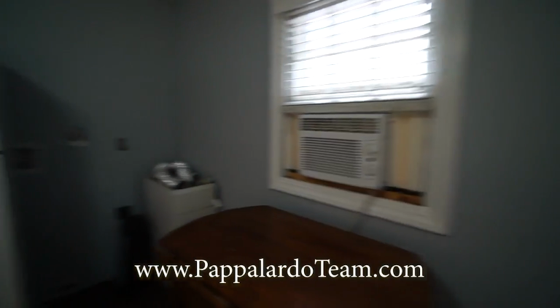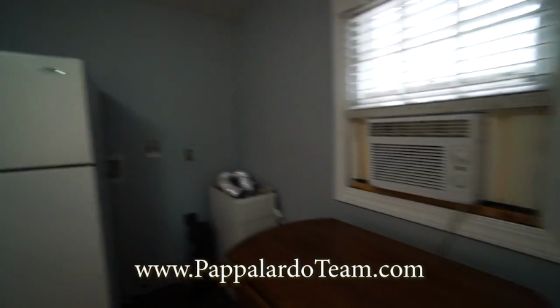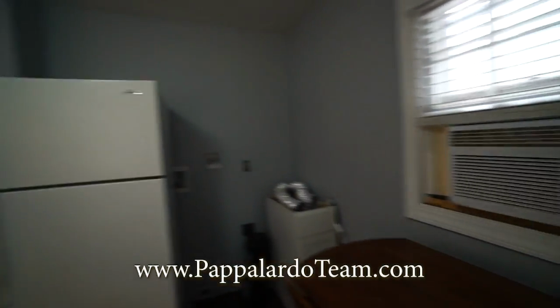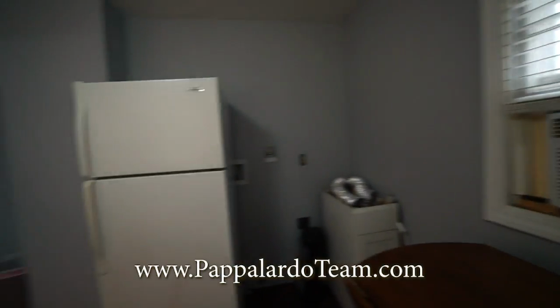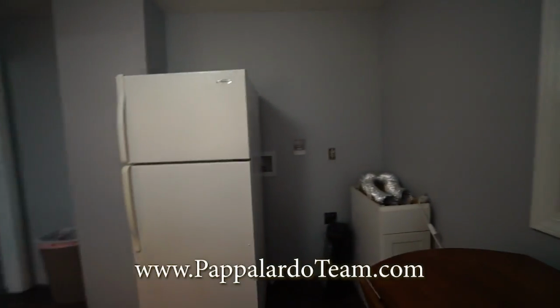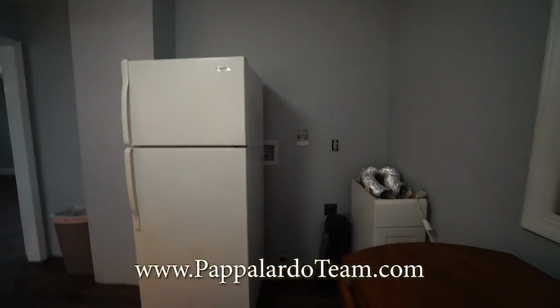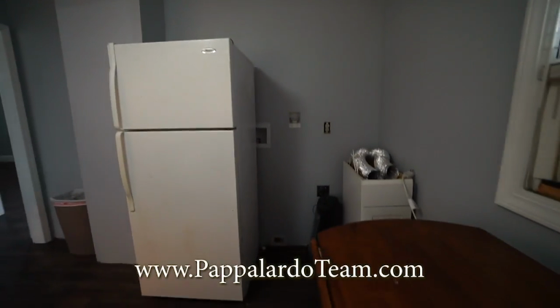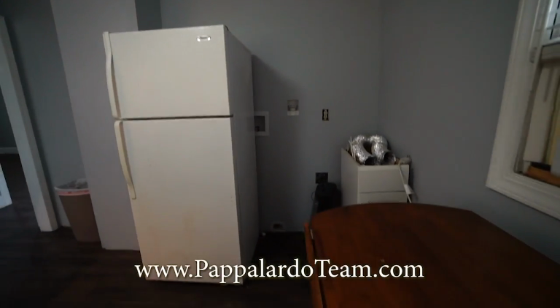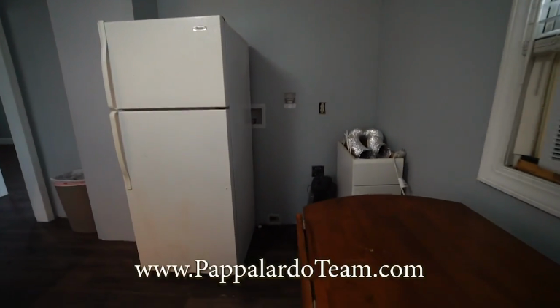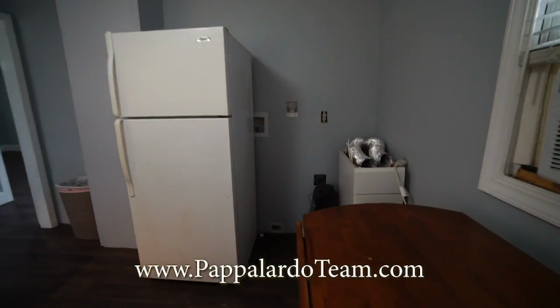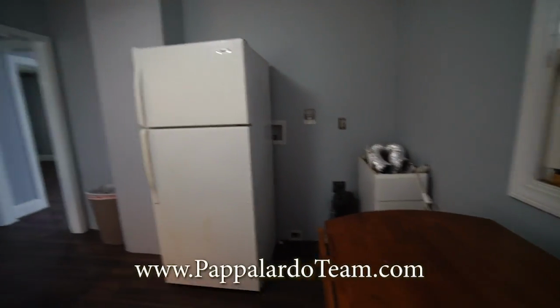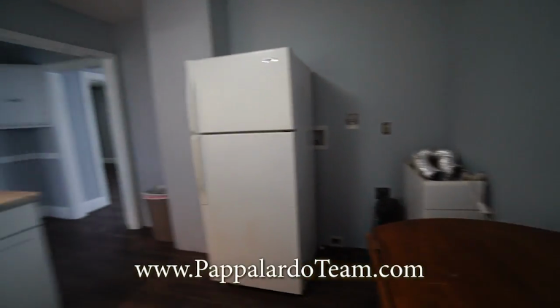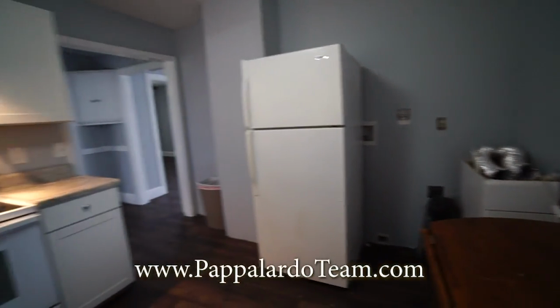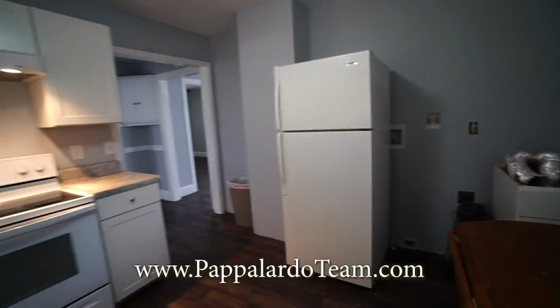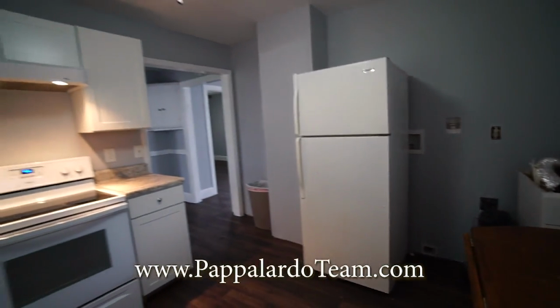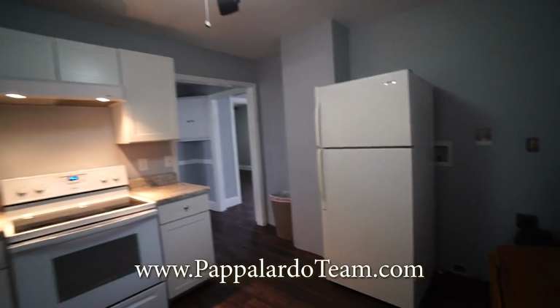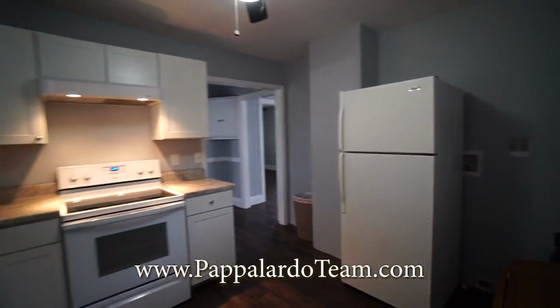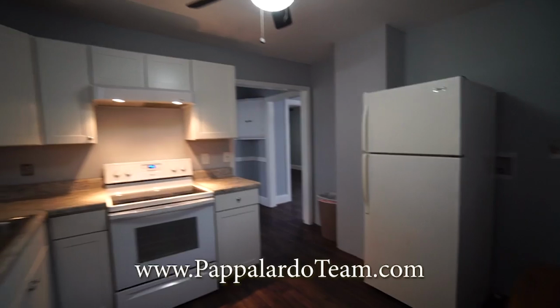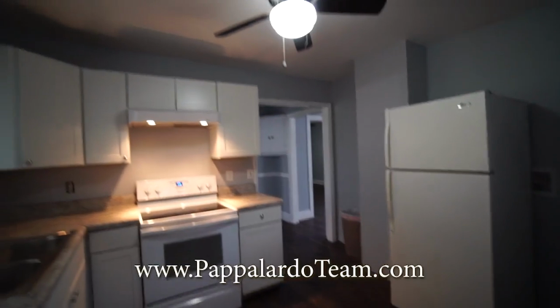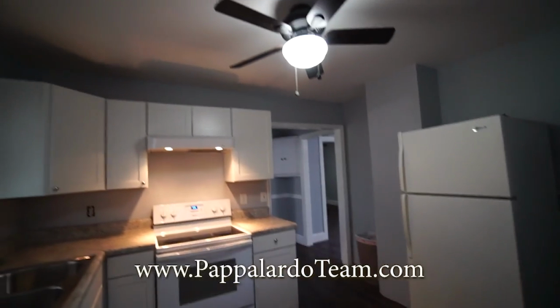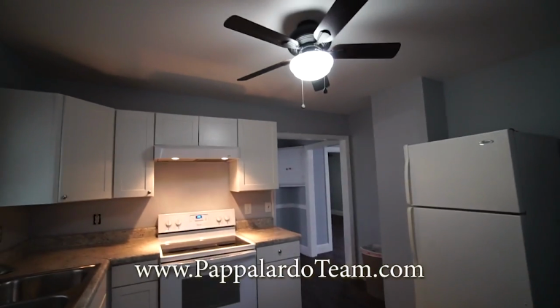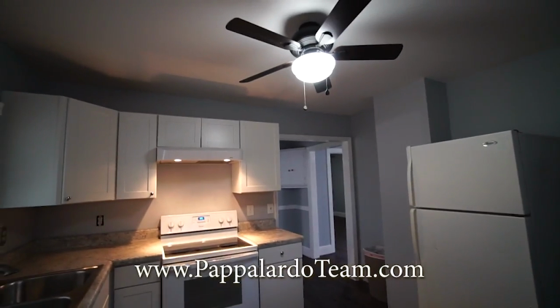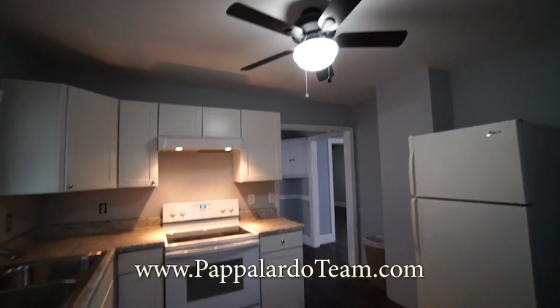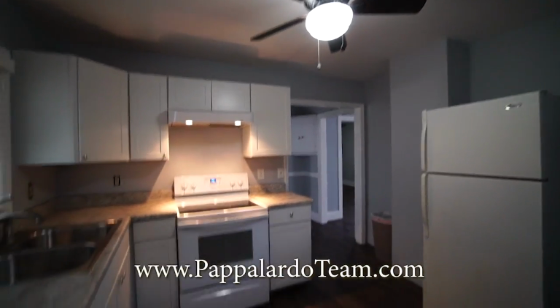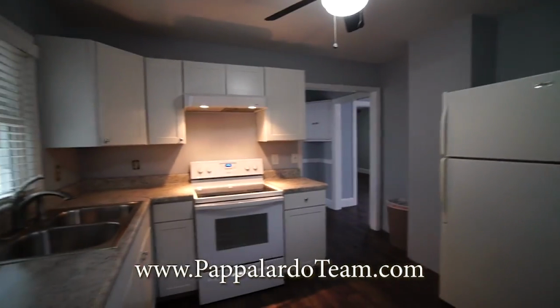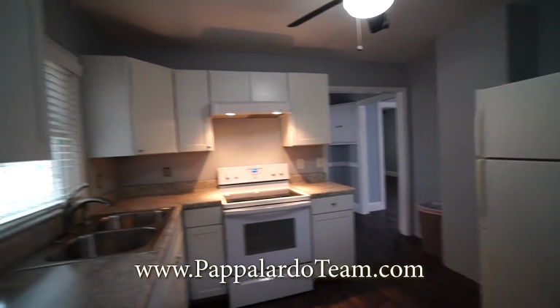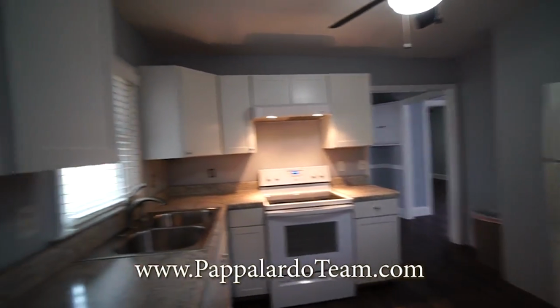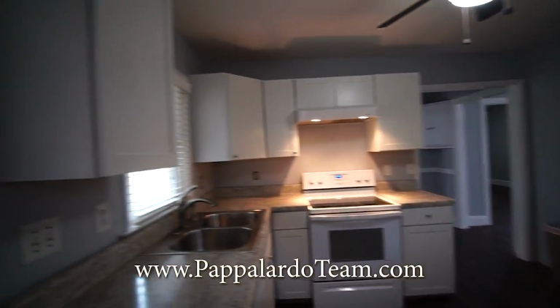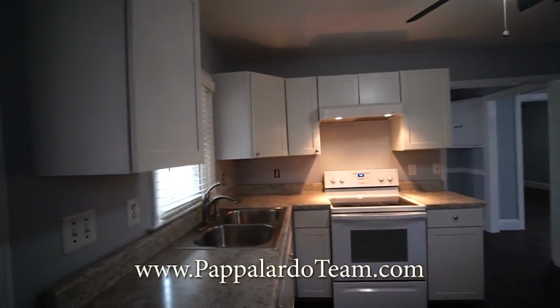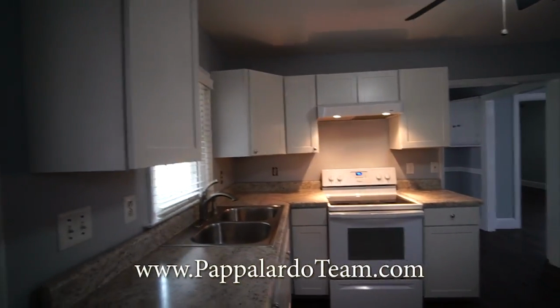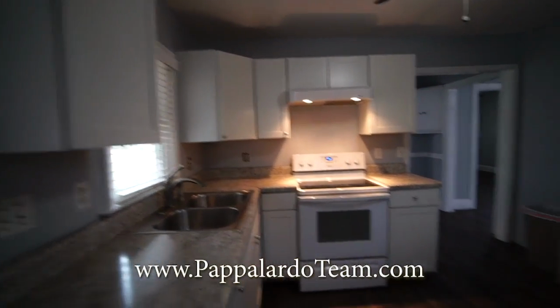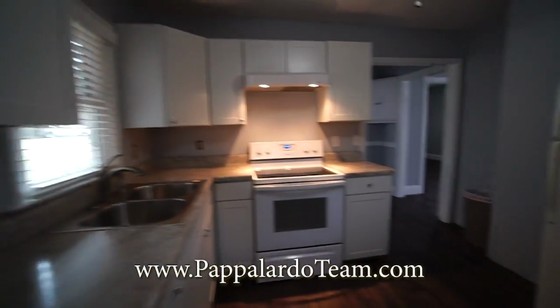We've got our washer dryer hookups over there in that corner. We have a ceiling fan with a light in here, and newer shaker style cabinets.